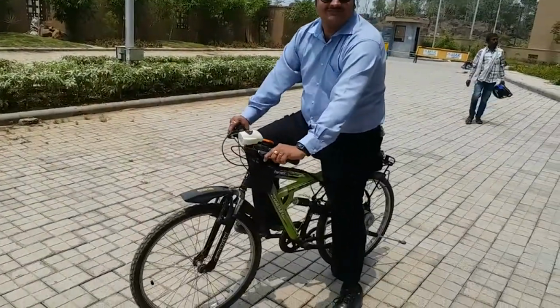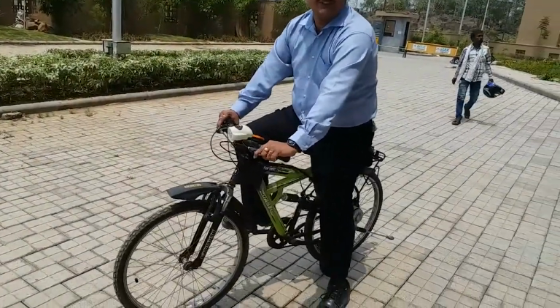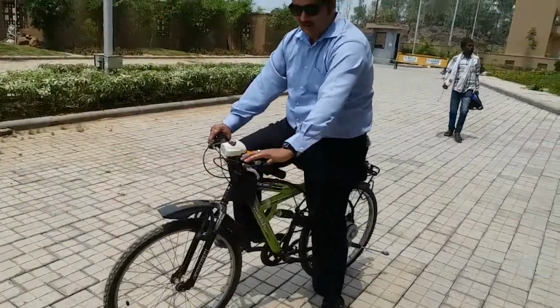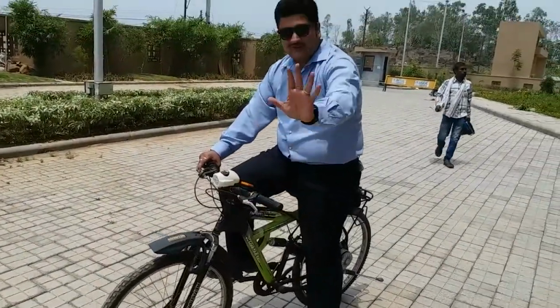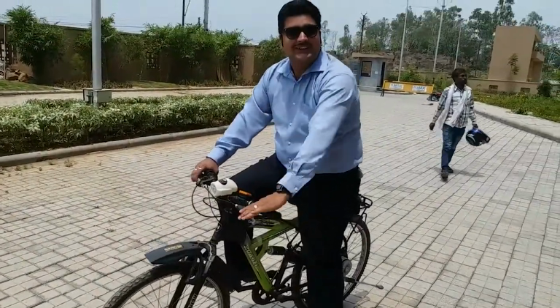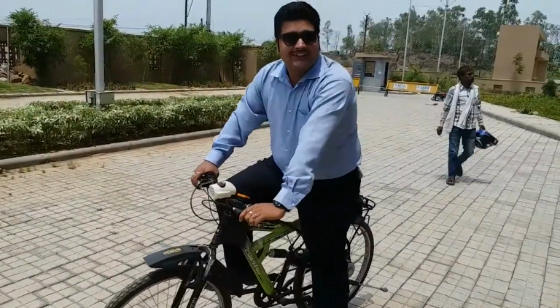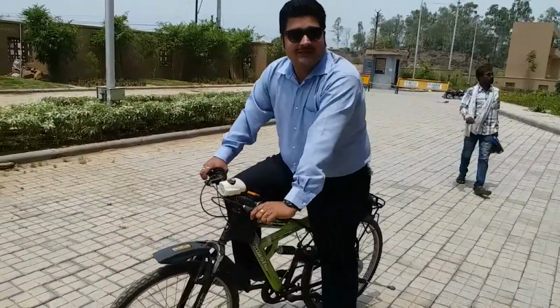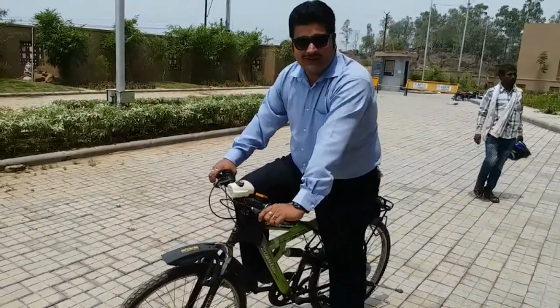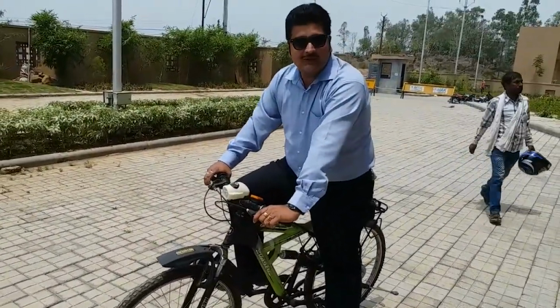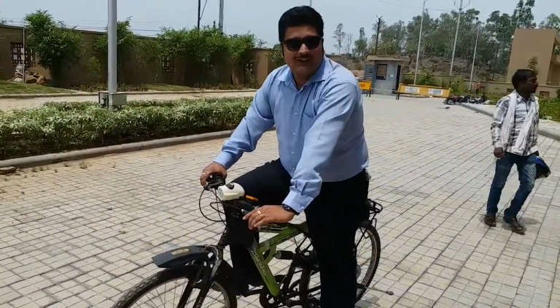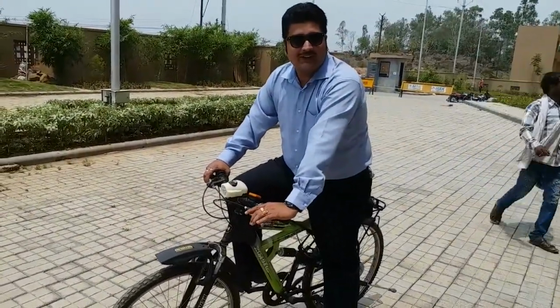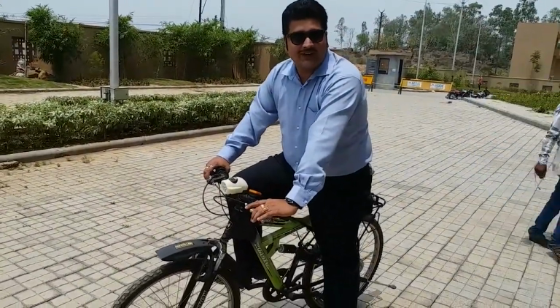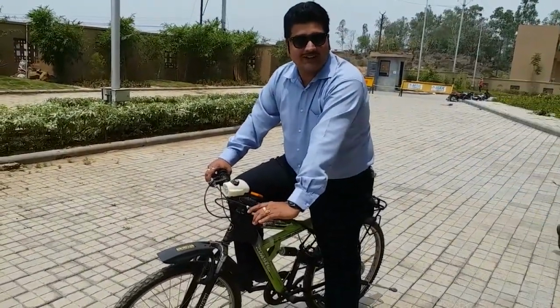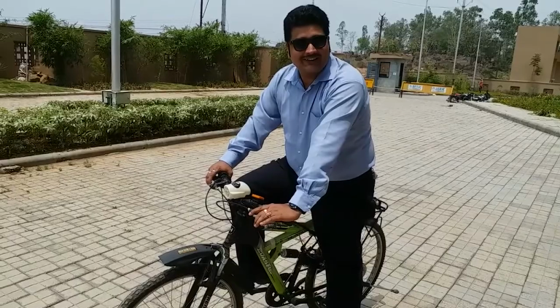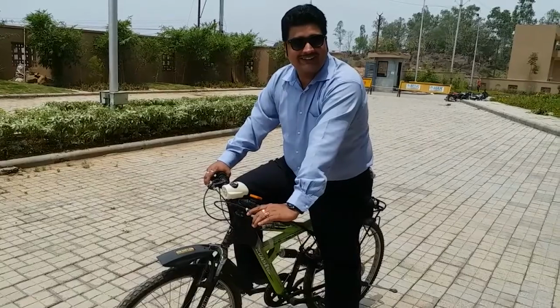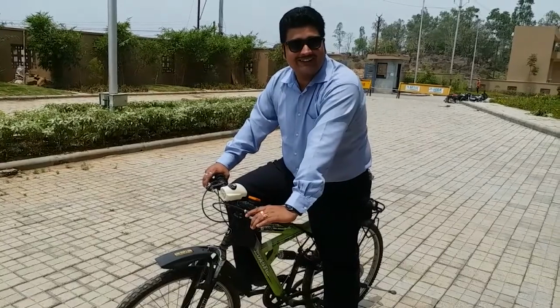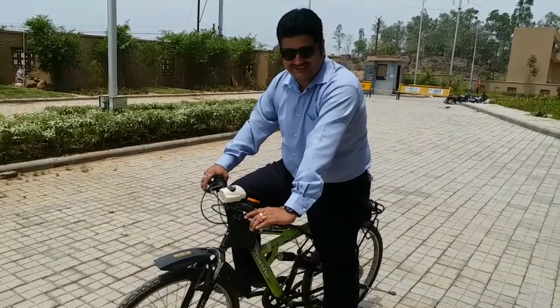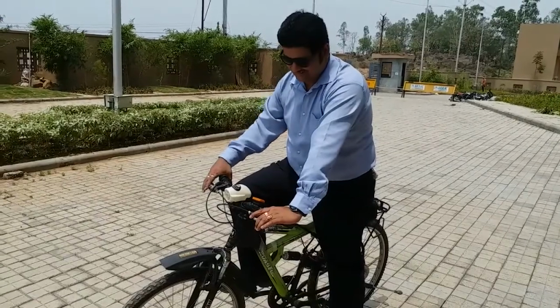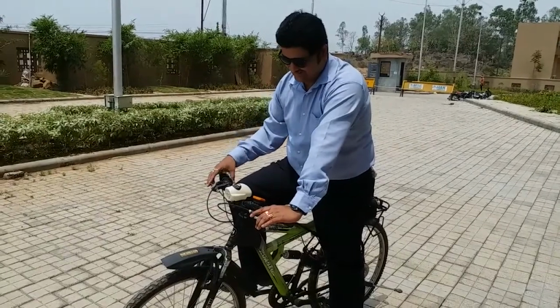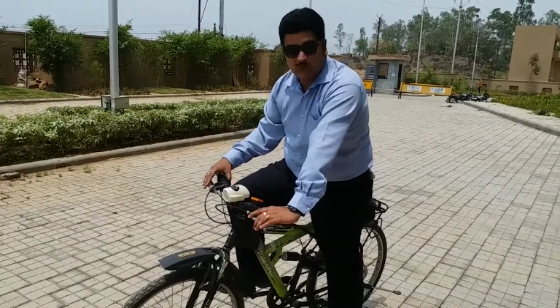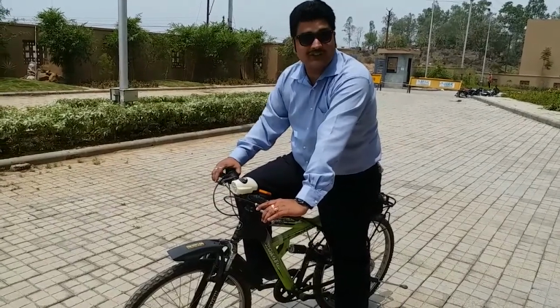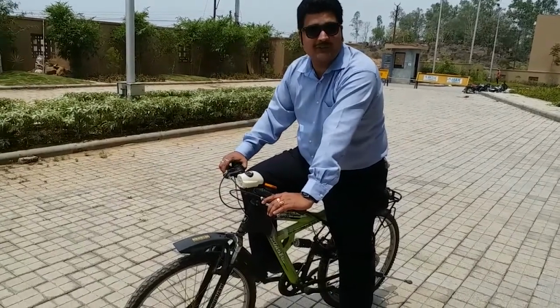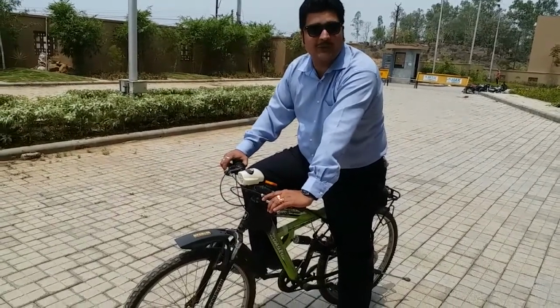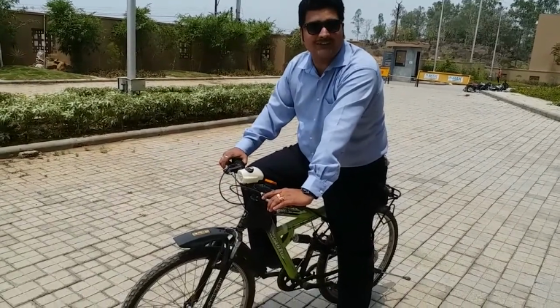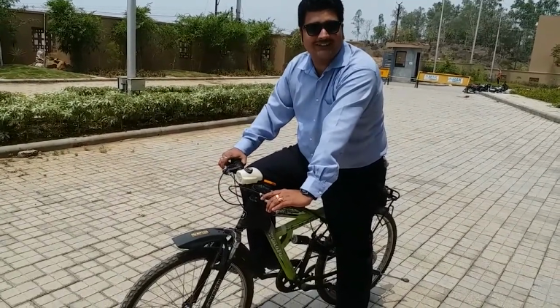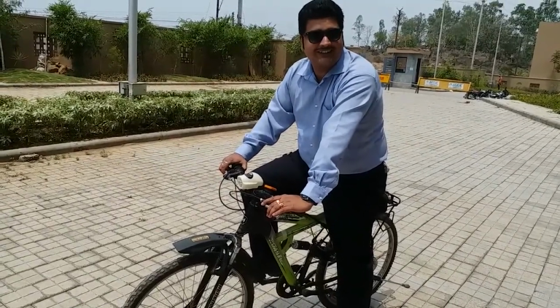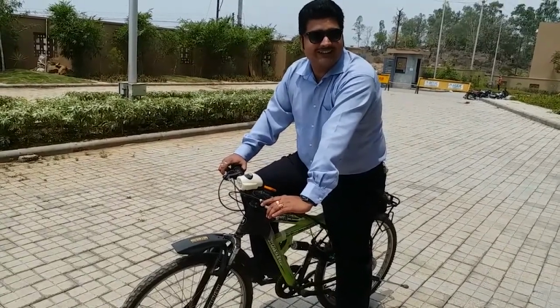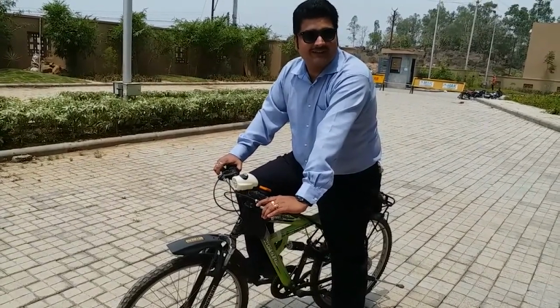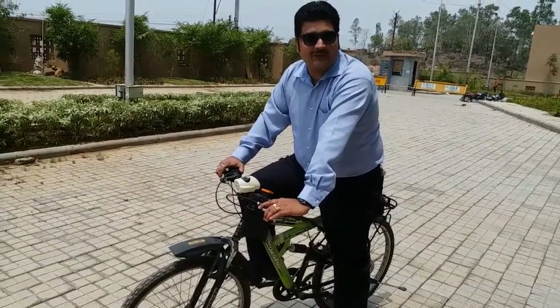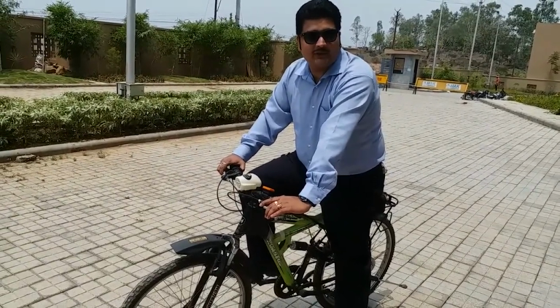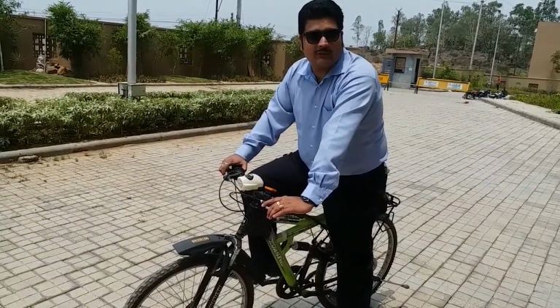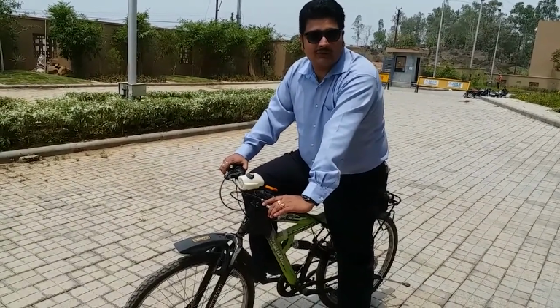Hello! This is my new electric drive cycle. One charge, 50 km. Next is 25 km.